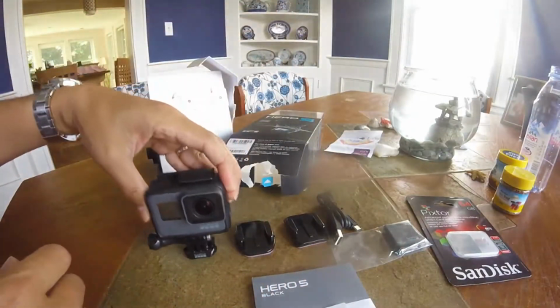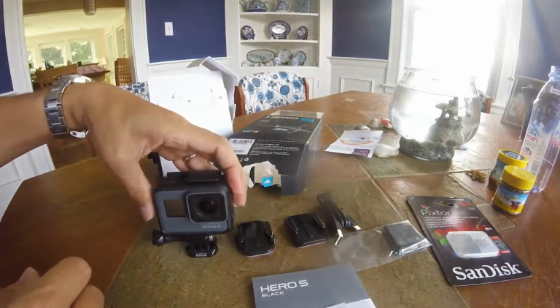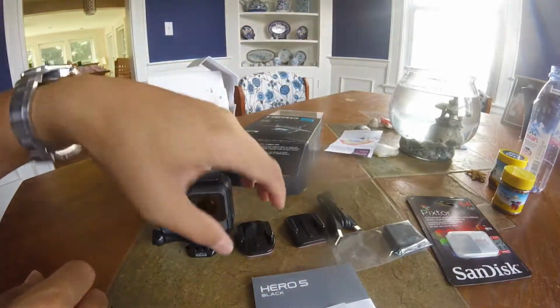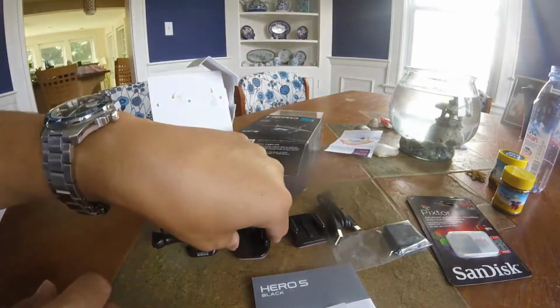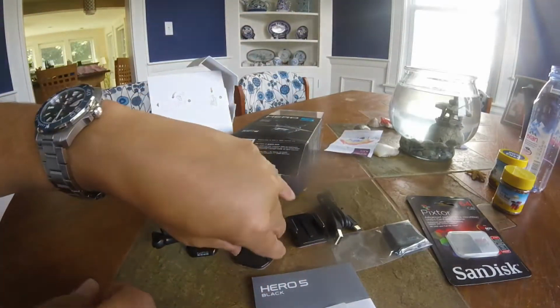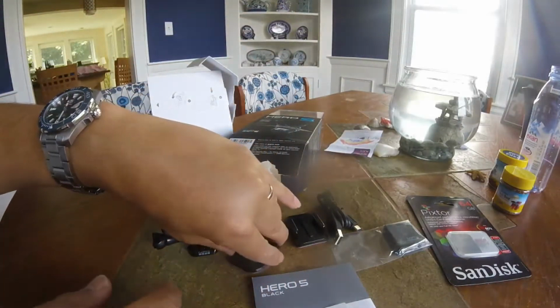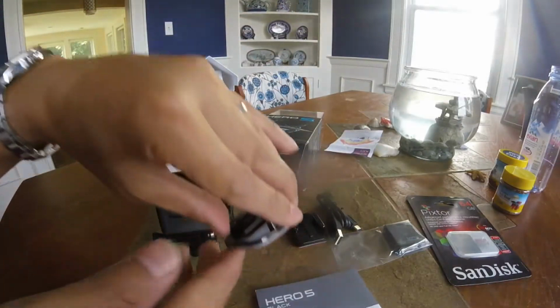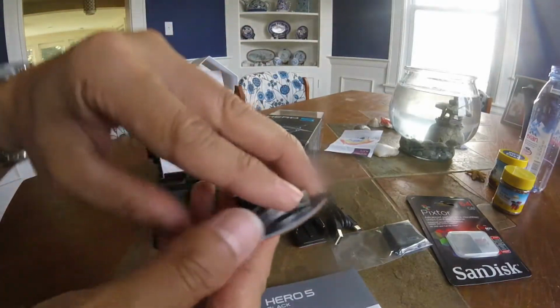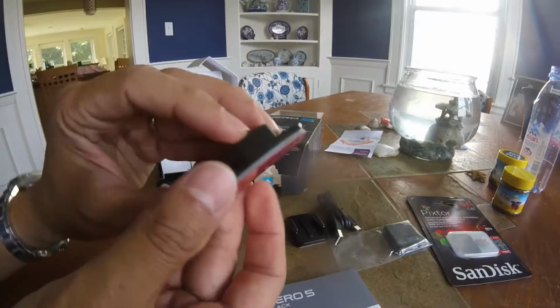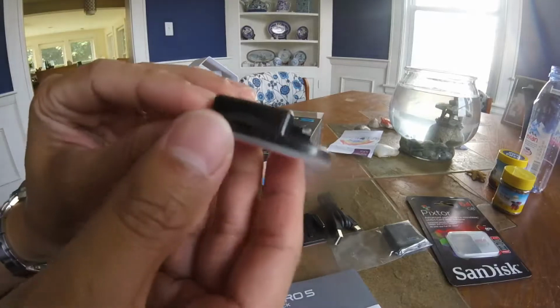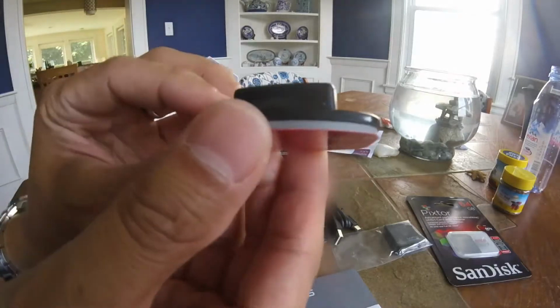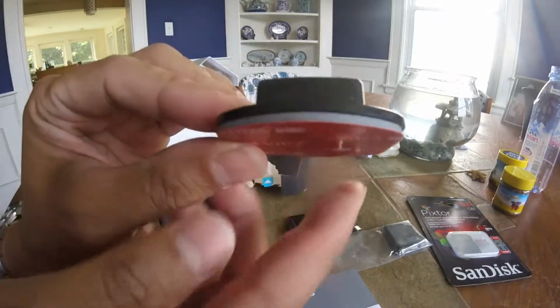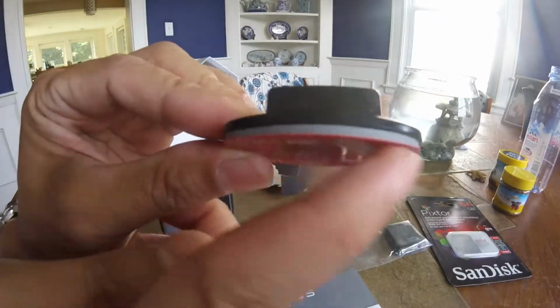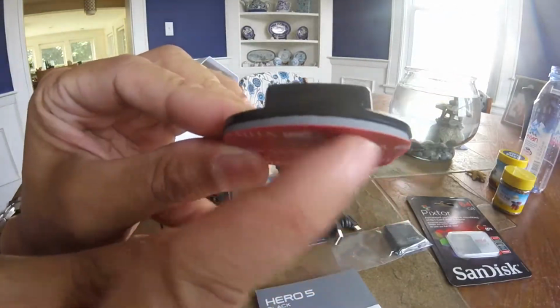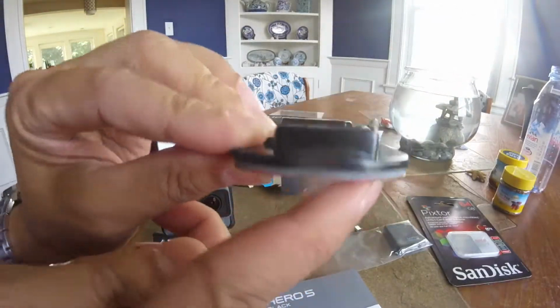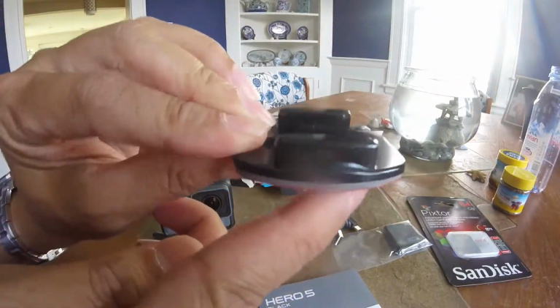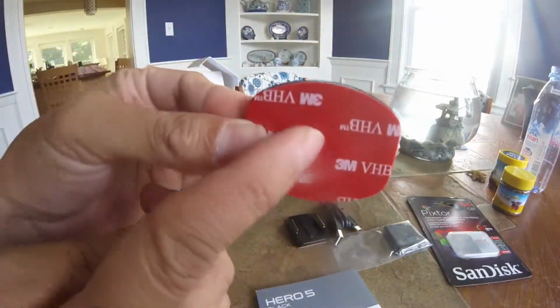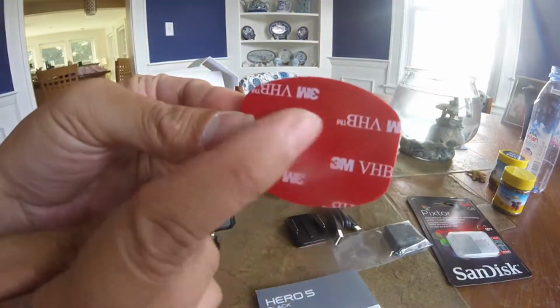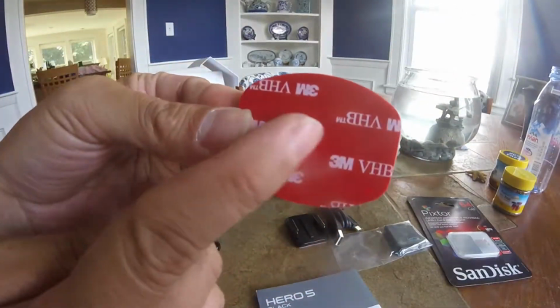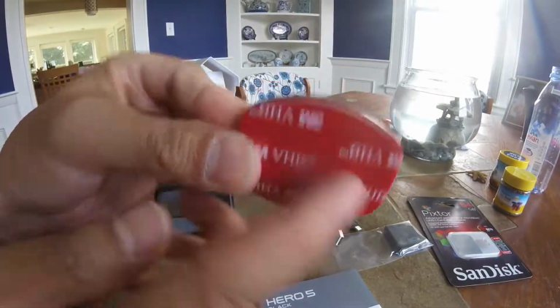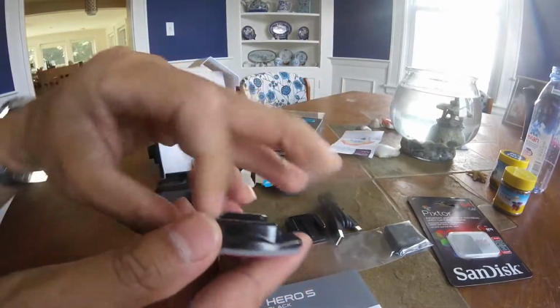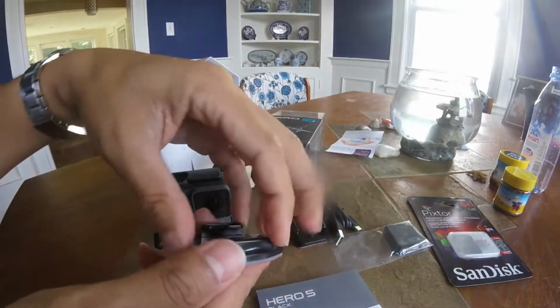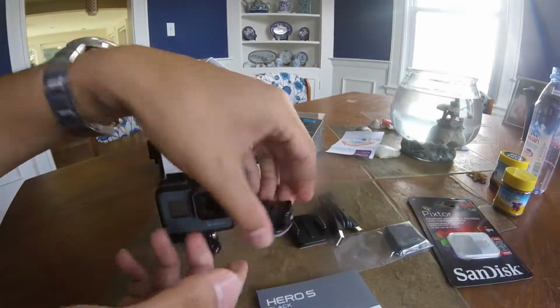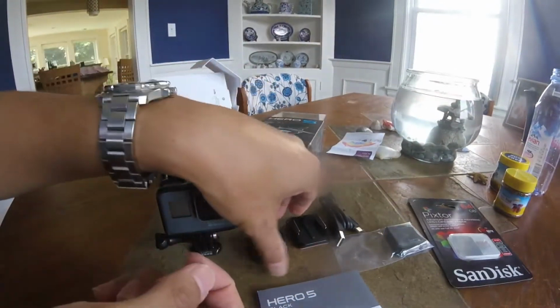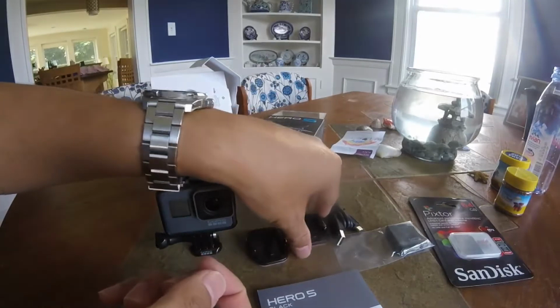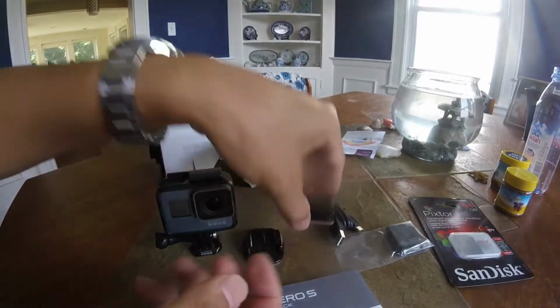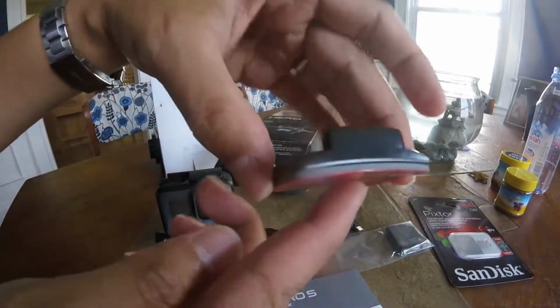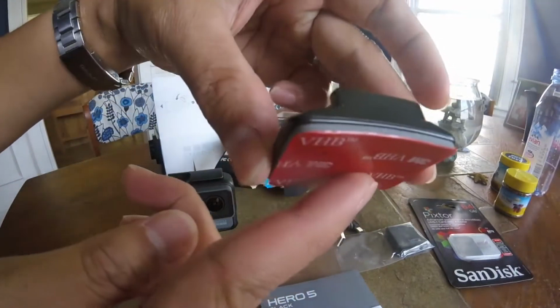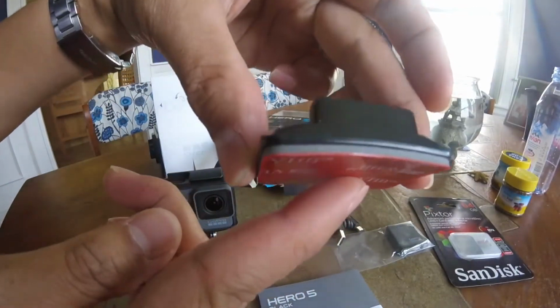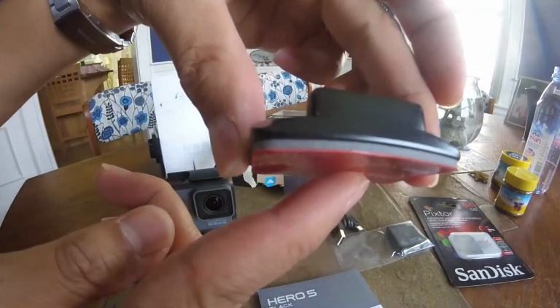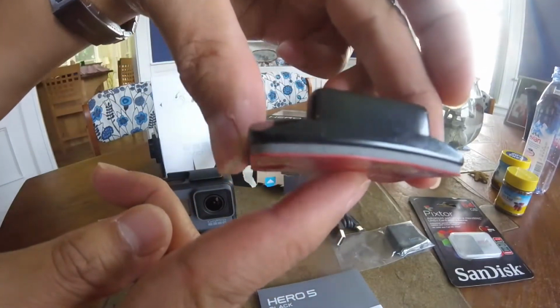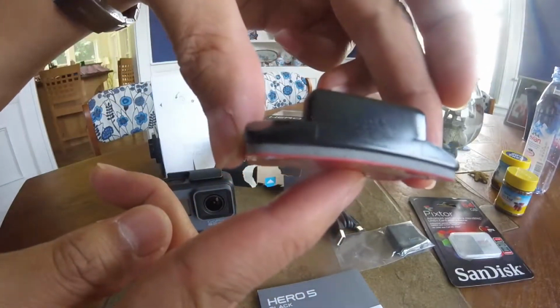It comes with two types of adhesive mounts. One is for flat surfaces, and another for curved surfaces, like a helmet.